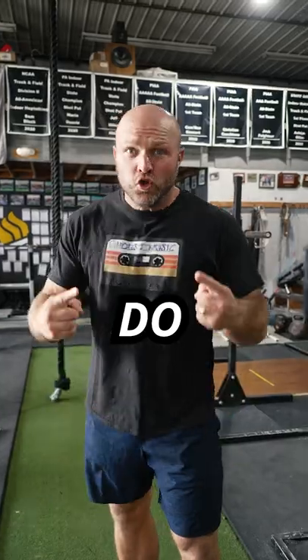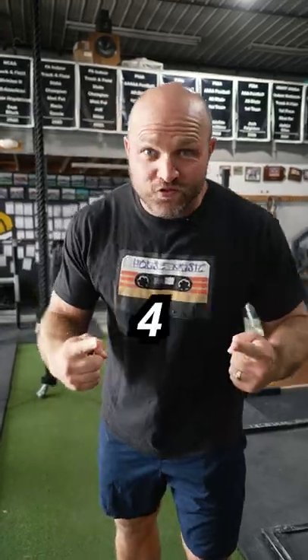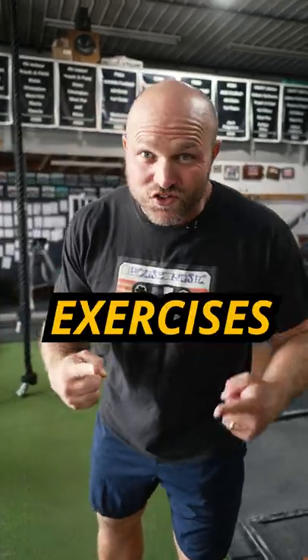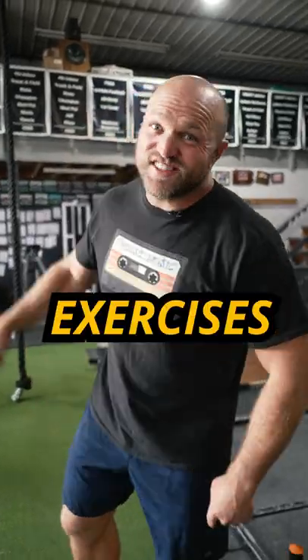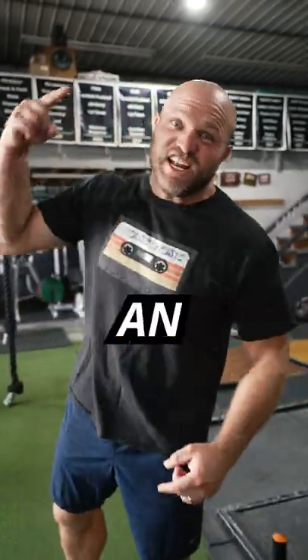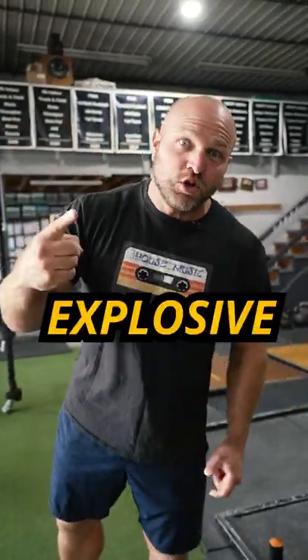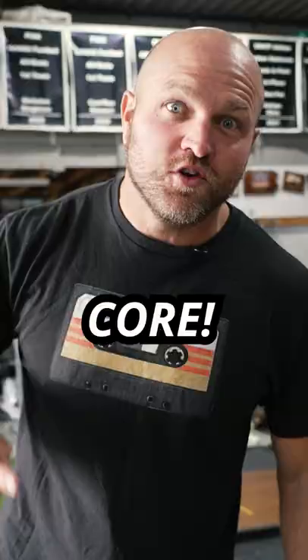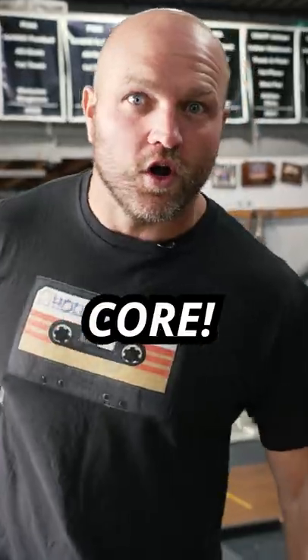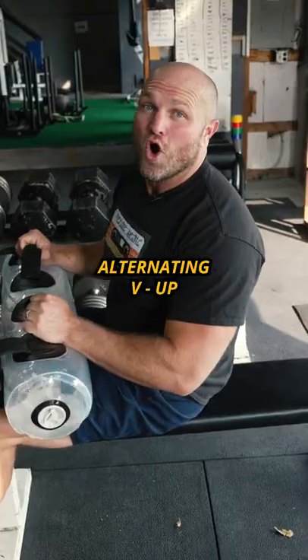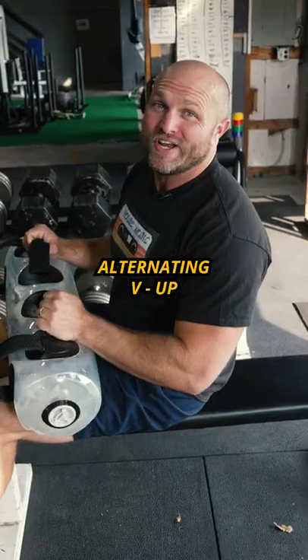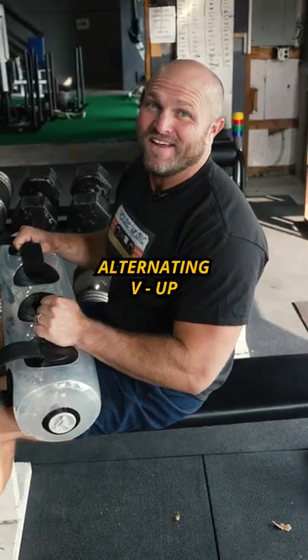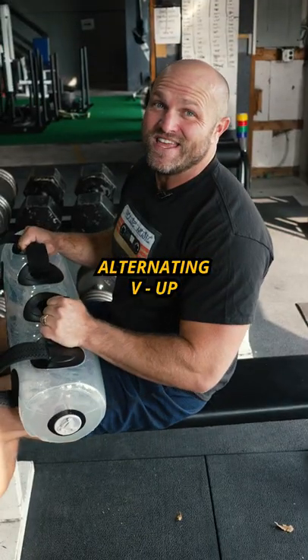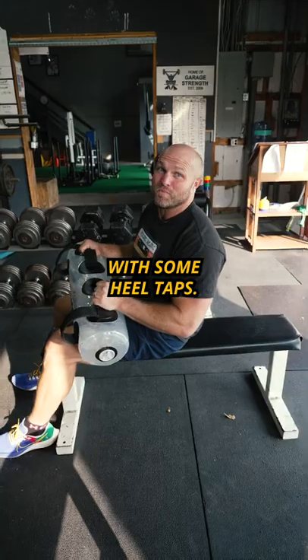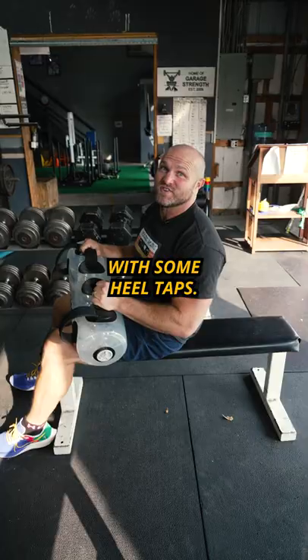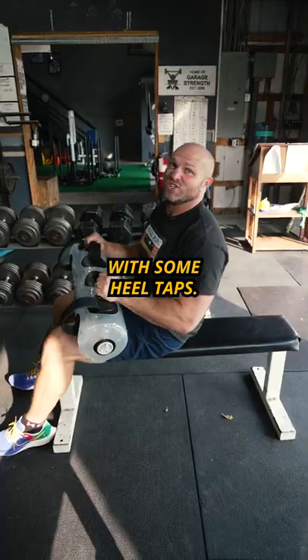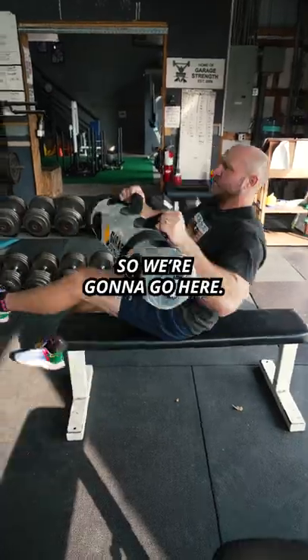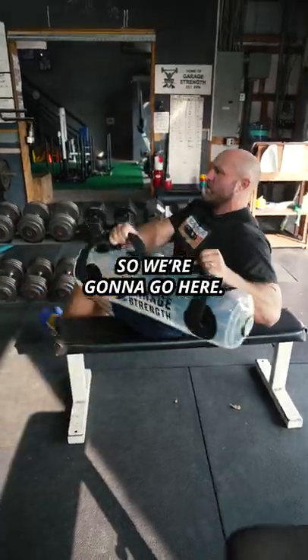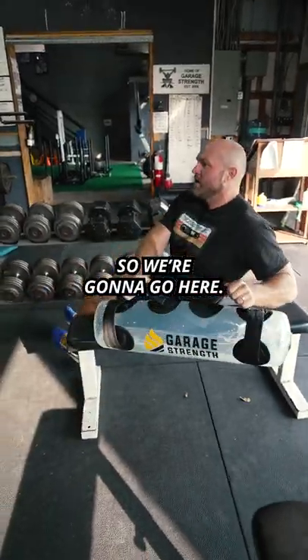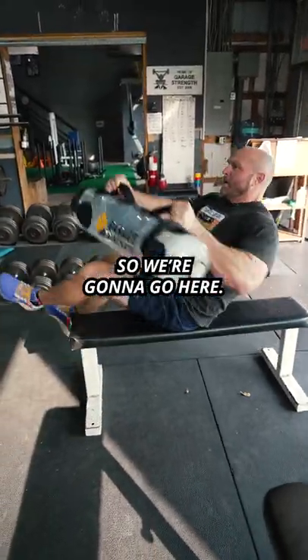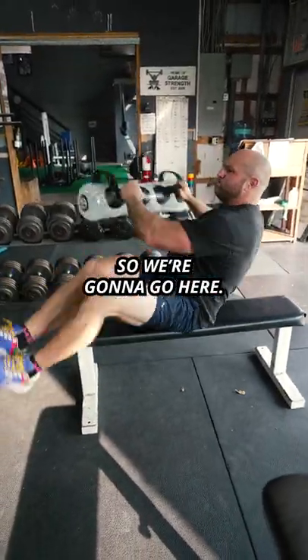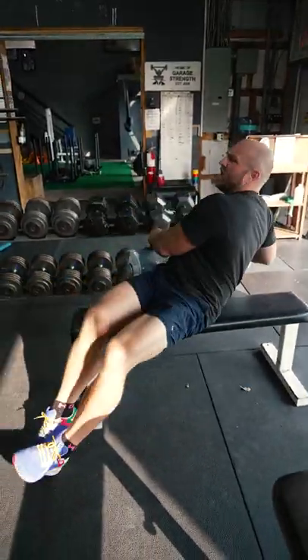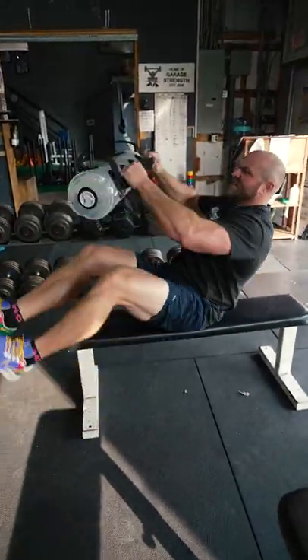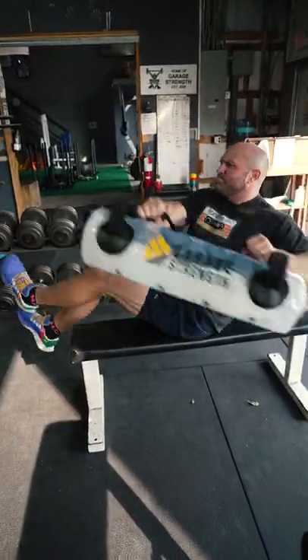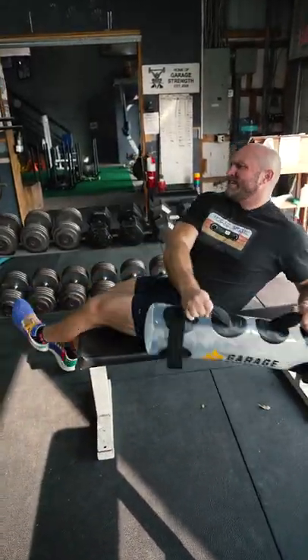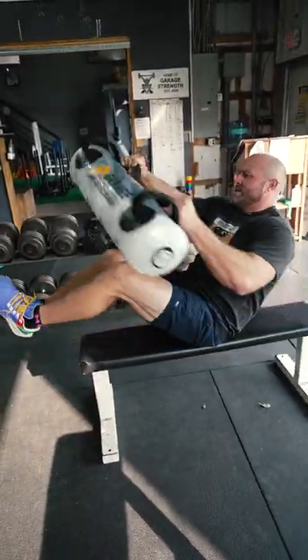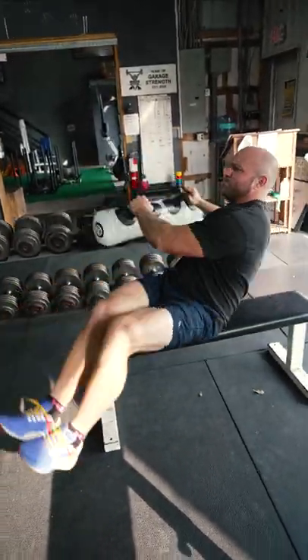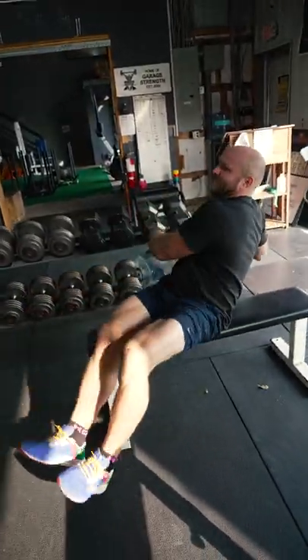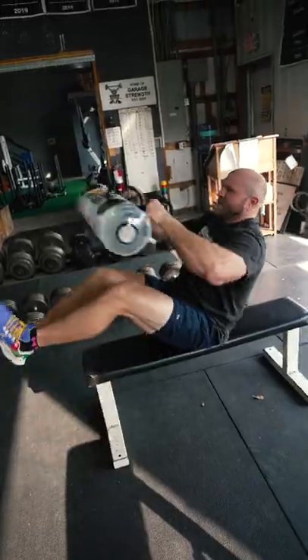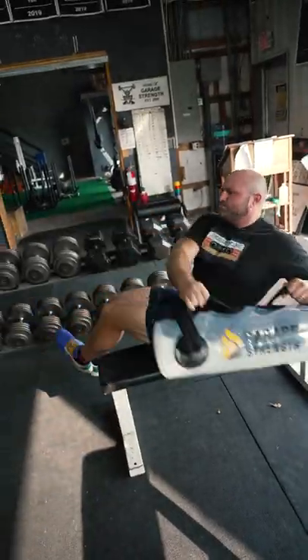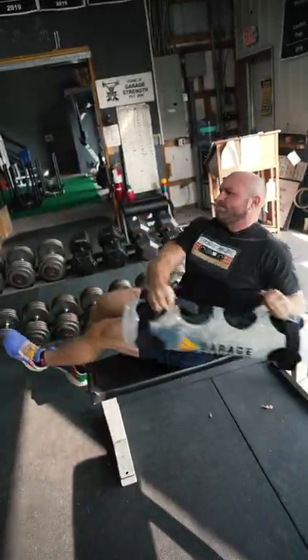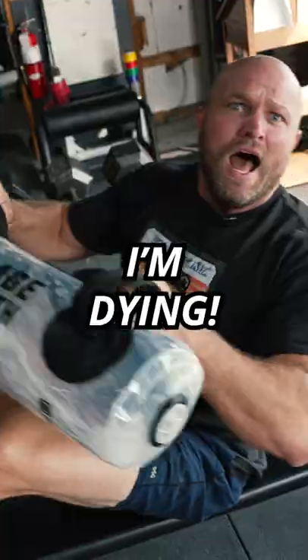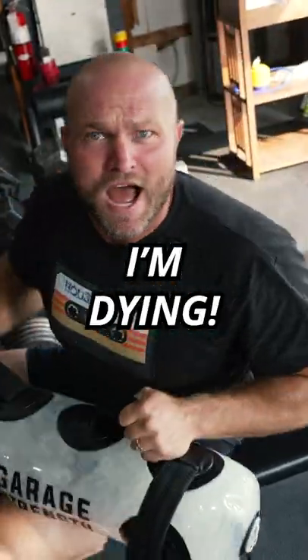Do these four exercises to get an explosive core. Alternating V-up with some heel taps — we're gonna go here. I'm dying.